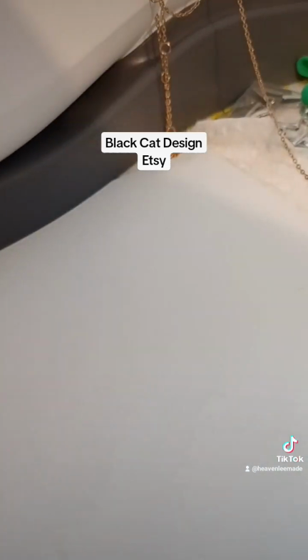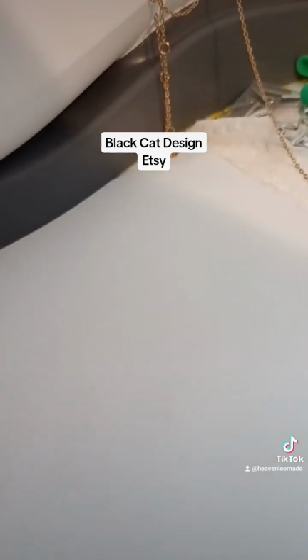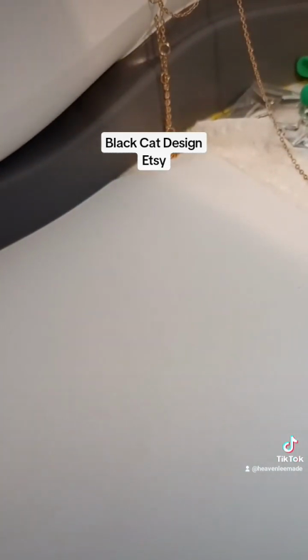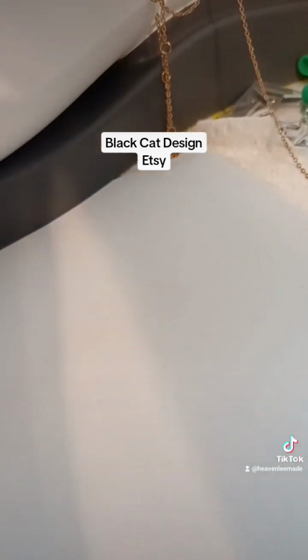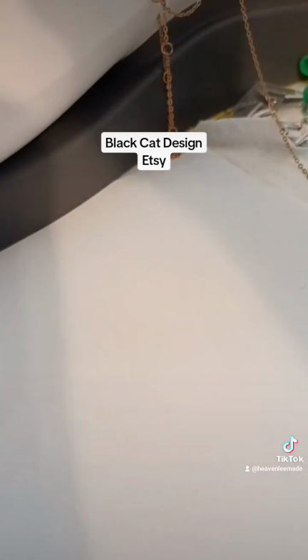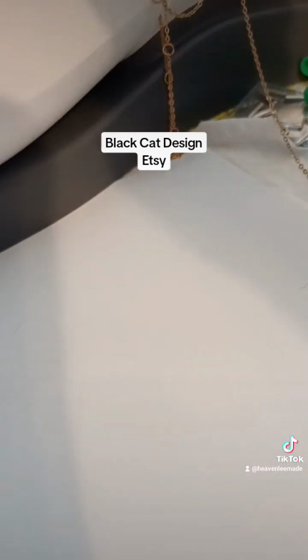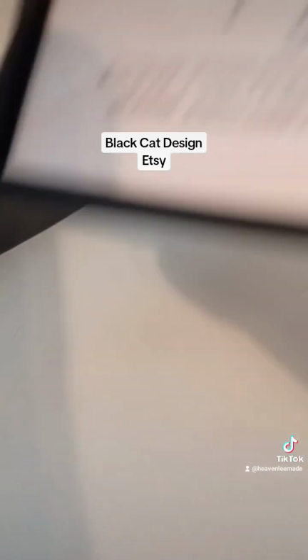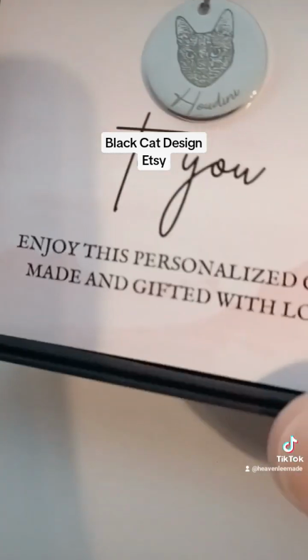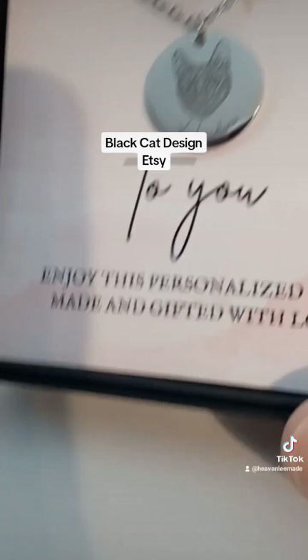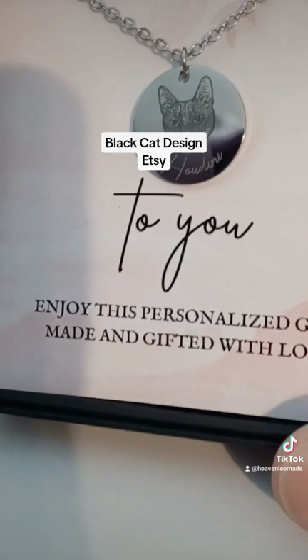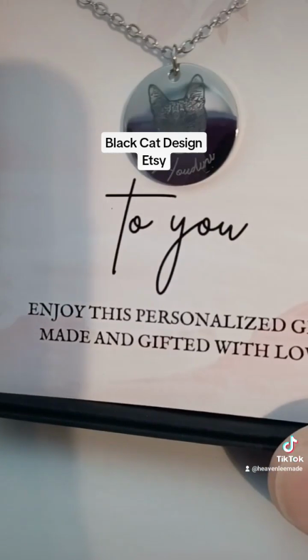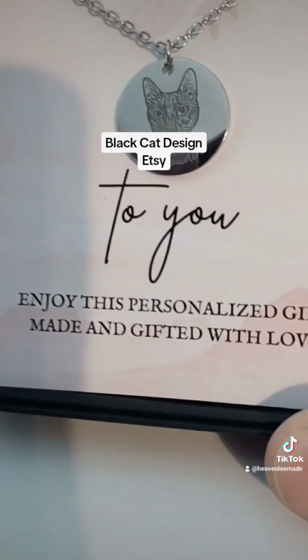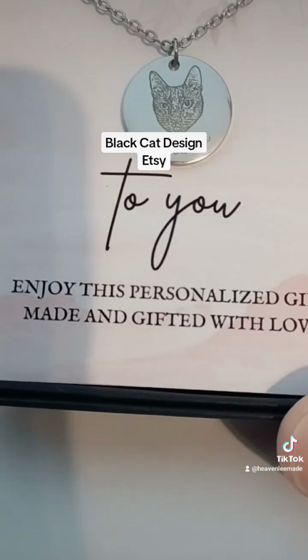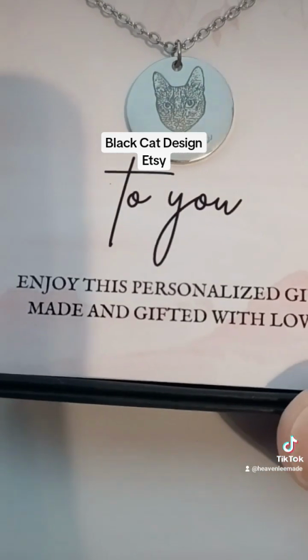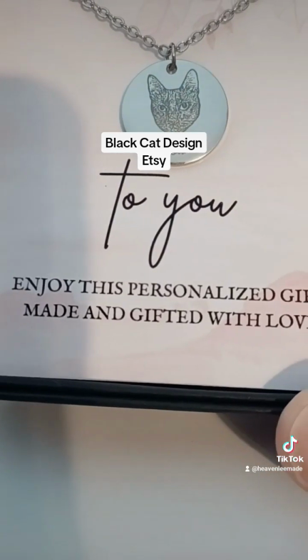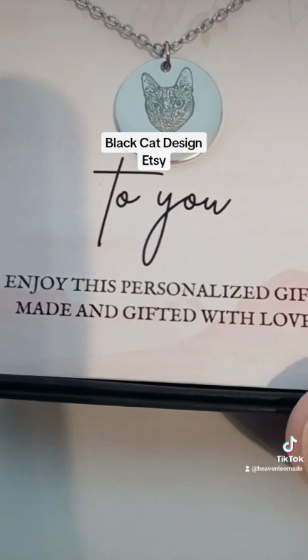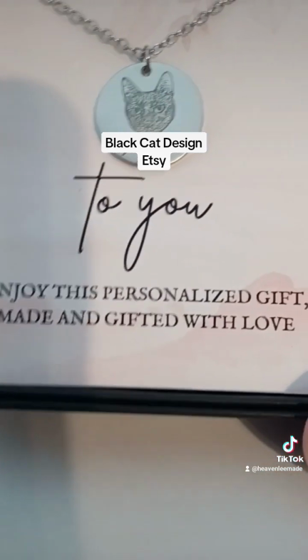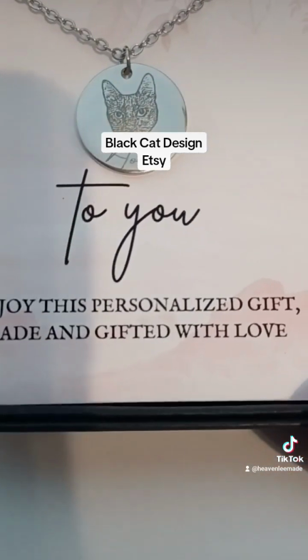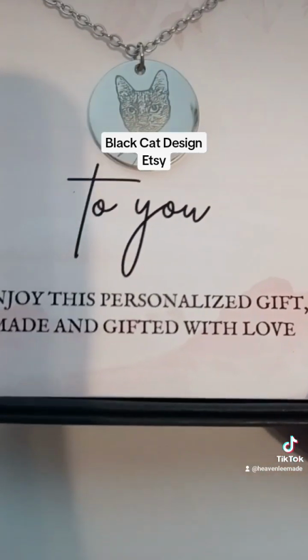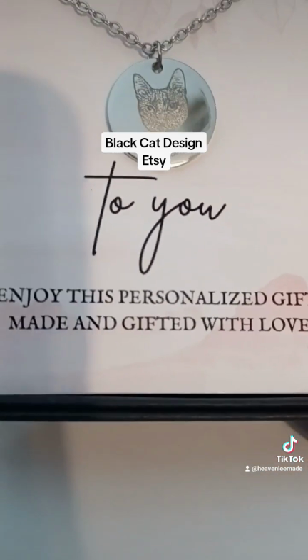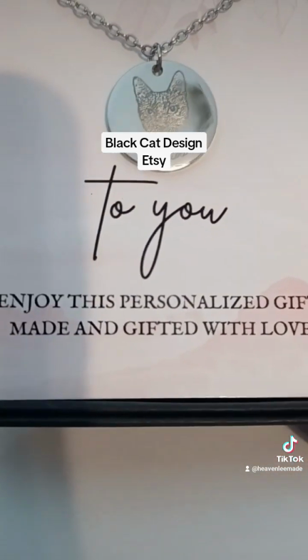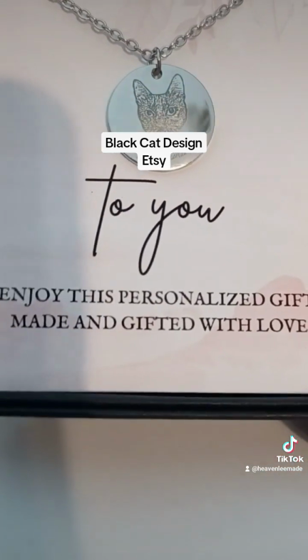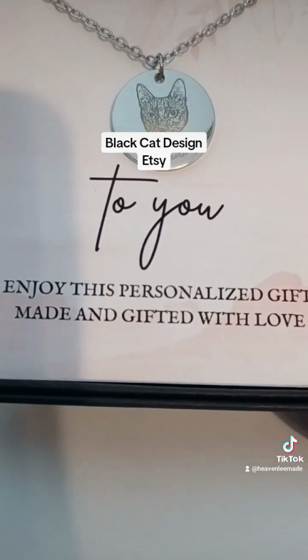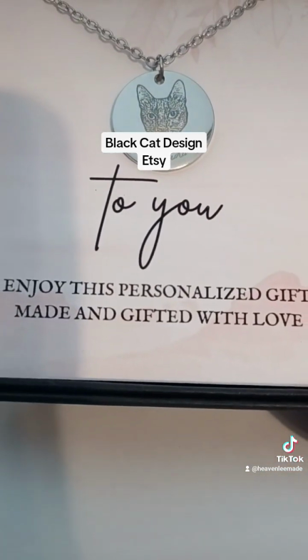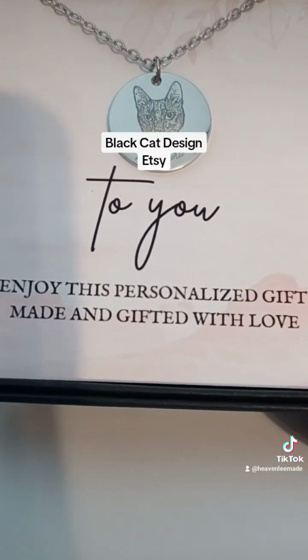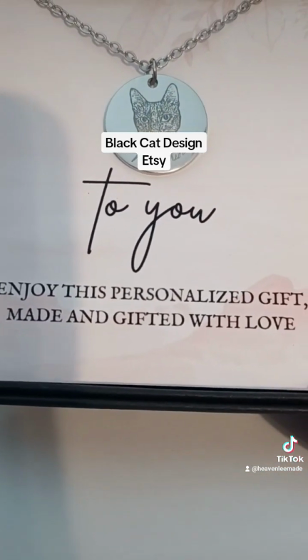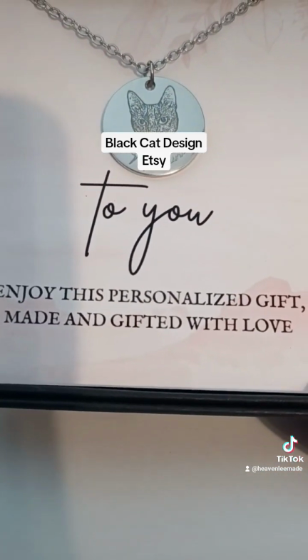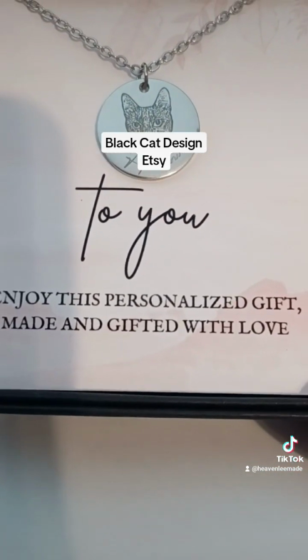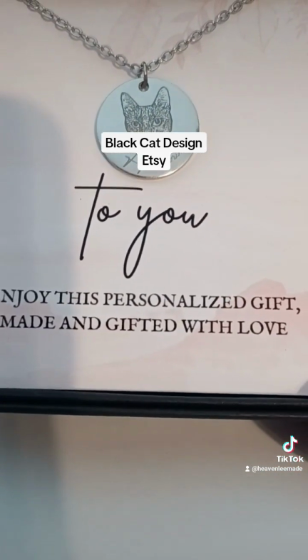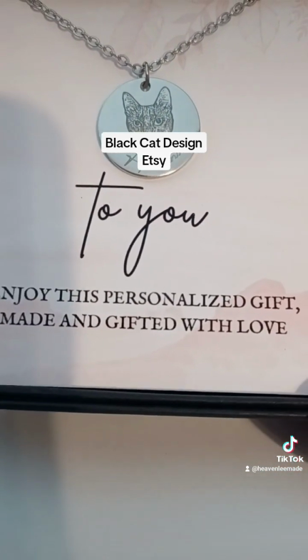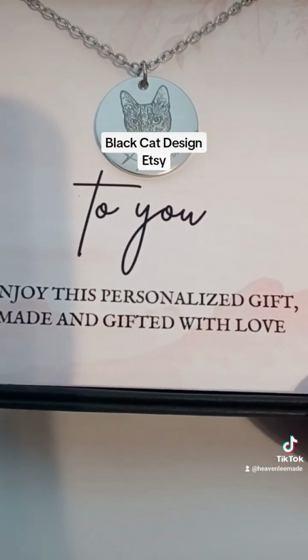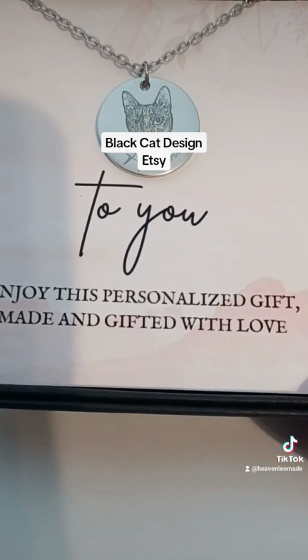This one is the pet necklace in silver, and that is my derpy old cat, the old periscope cat Houdini.